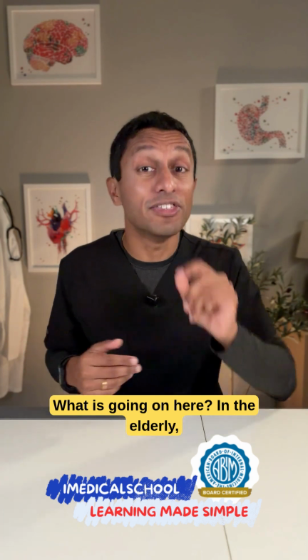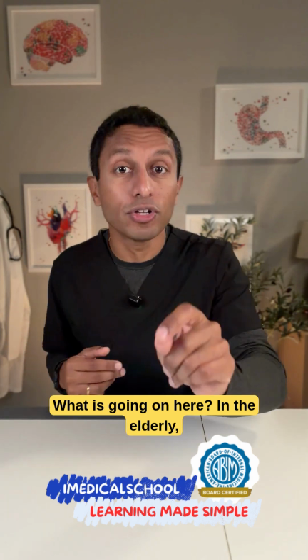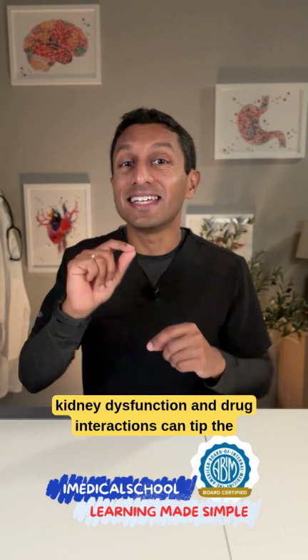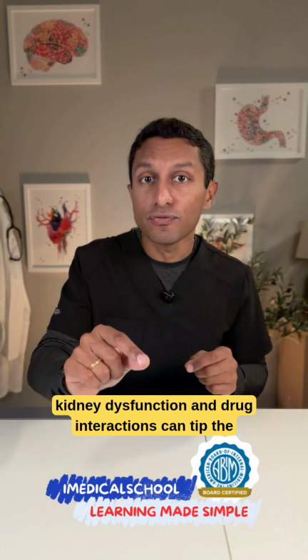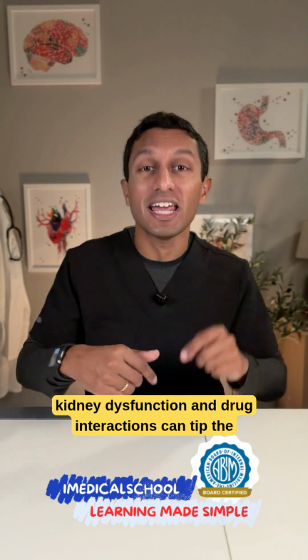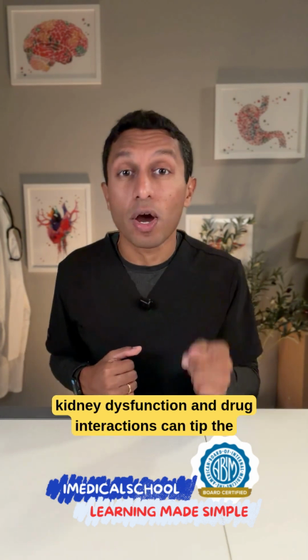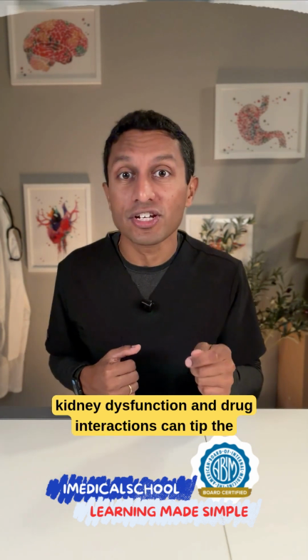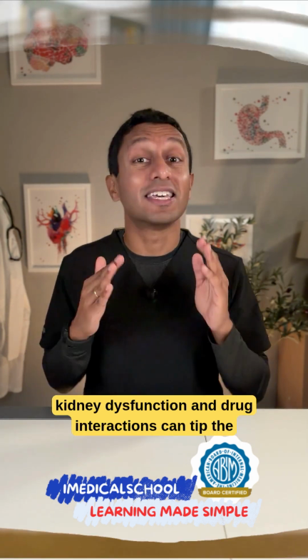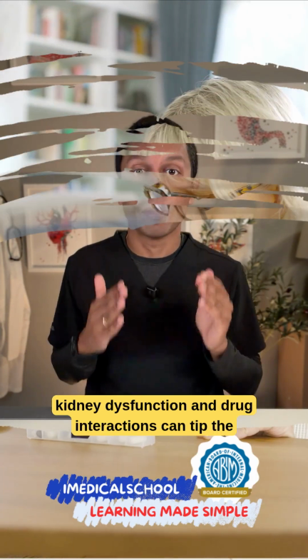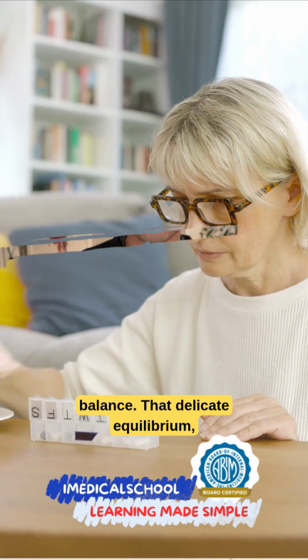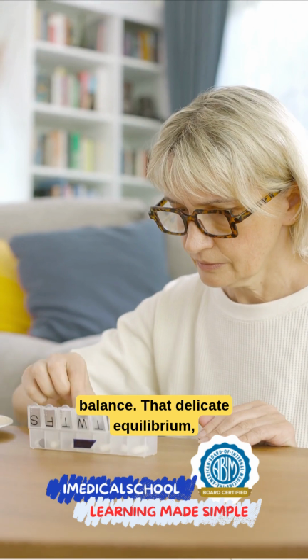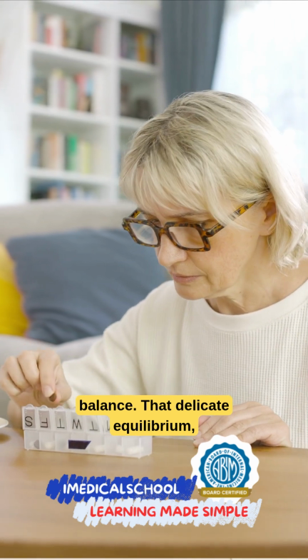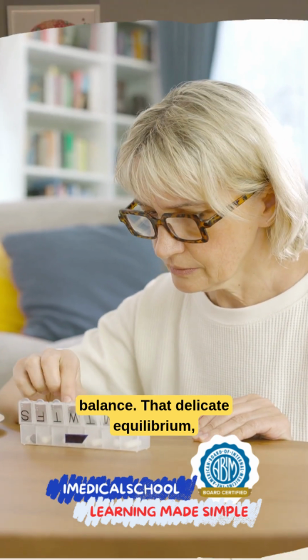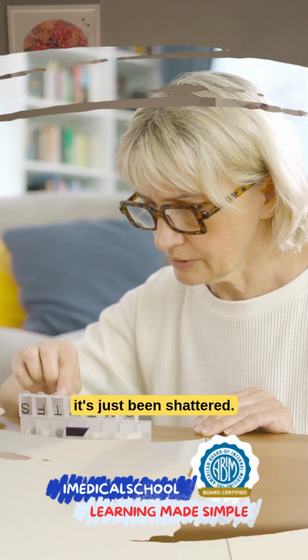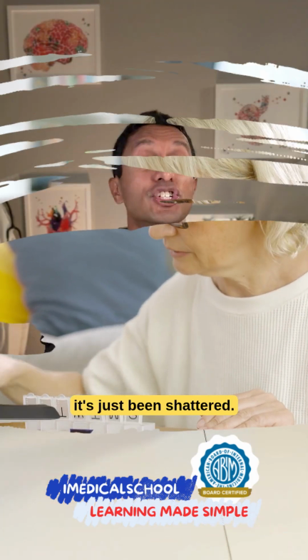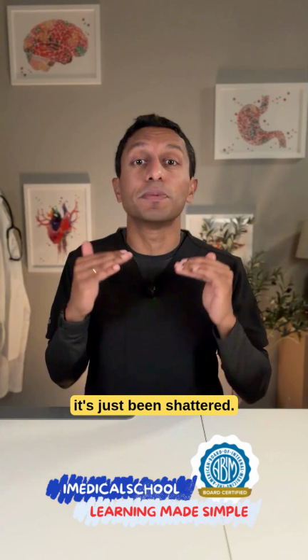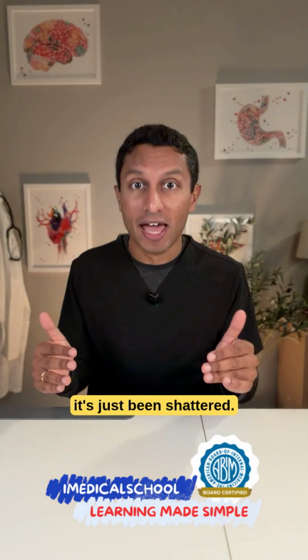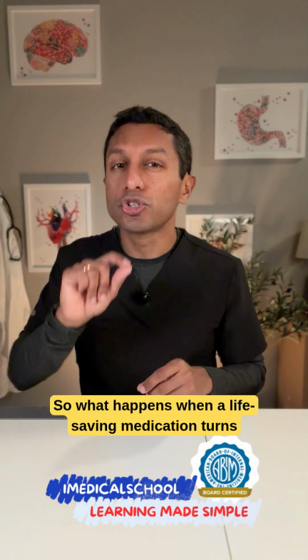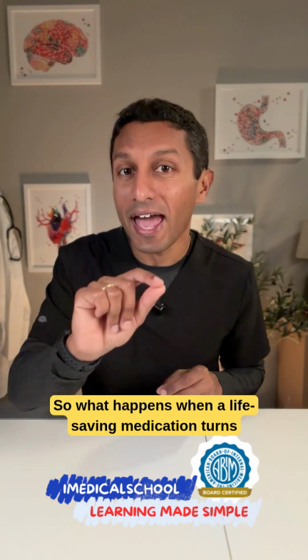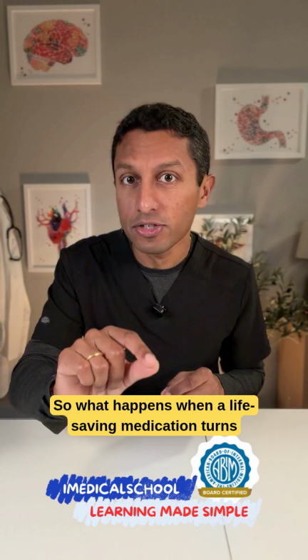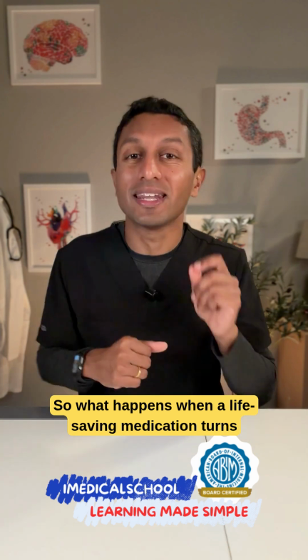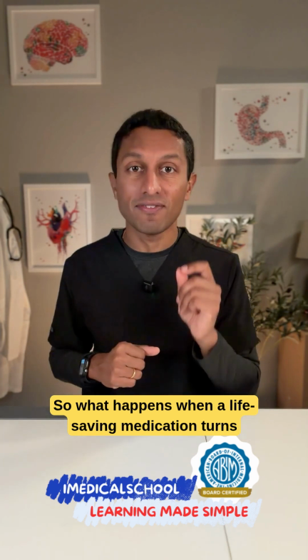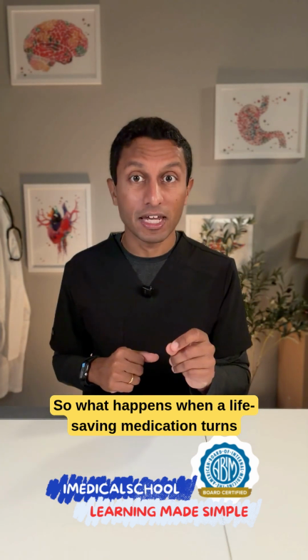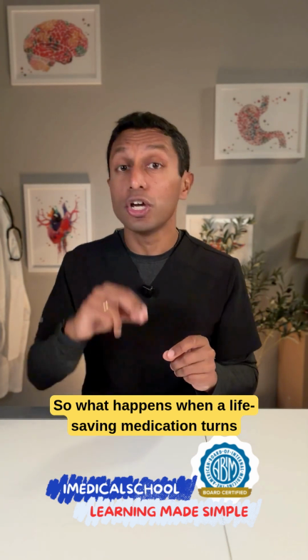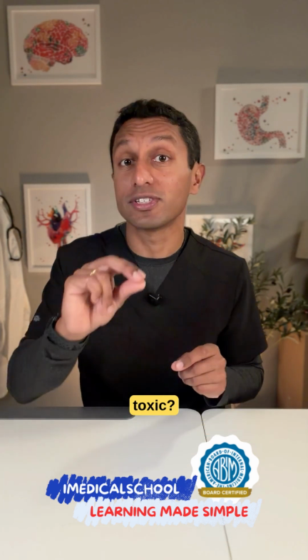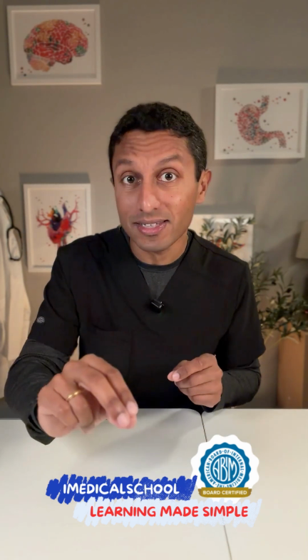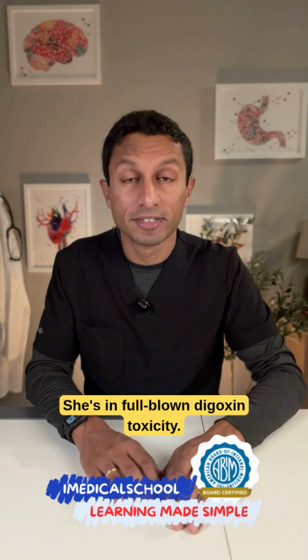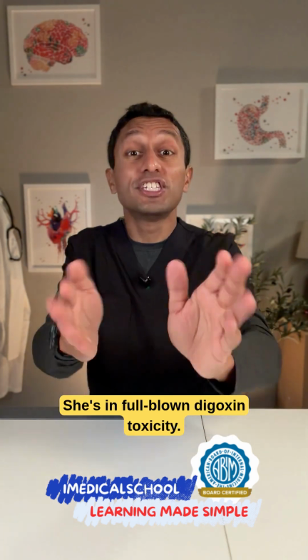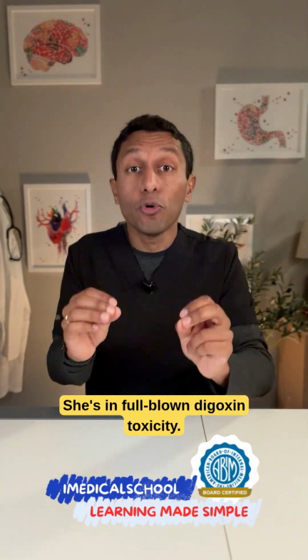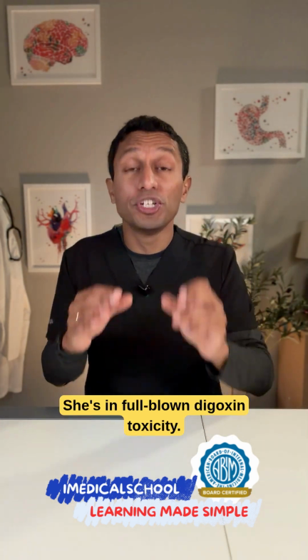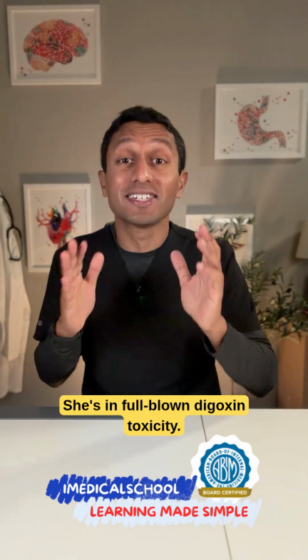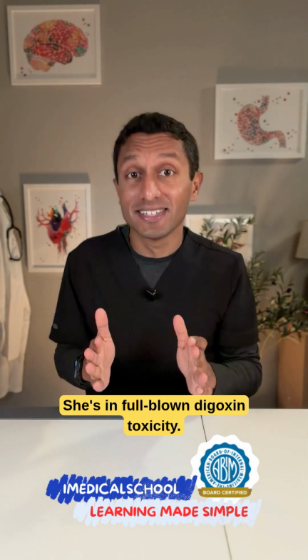In the elderly, kidney dysfunction and drug interactions can tip the balance. That delicate equilibrium has just been shattered. So what happens when a life-saving medication turns toxic? She's in full-blown digoxin toxicity.